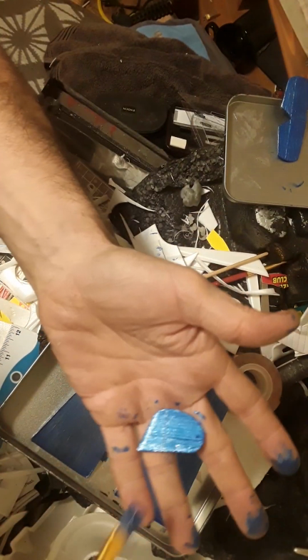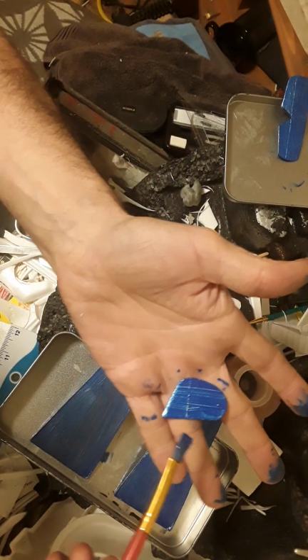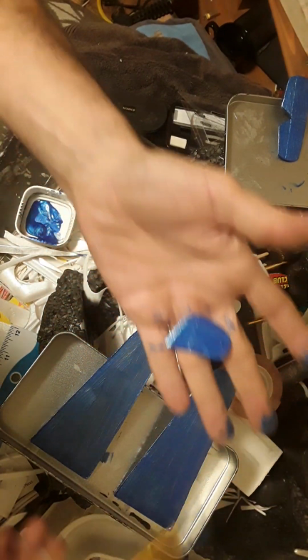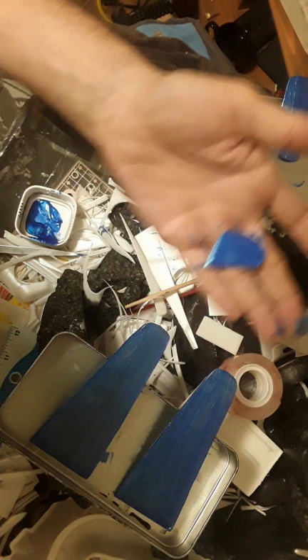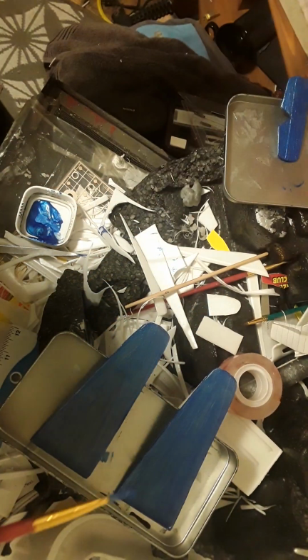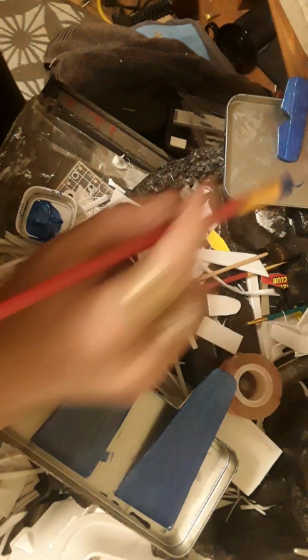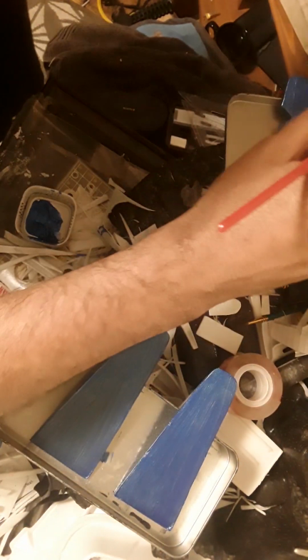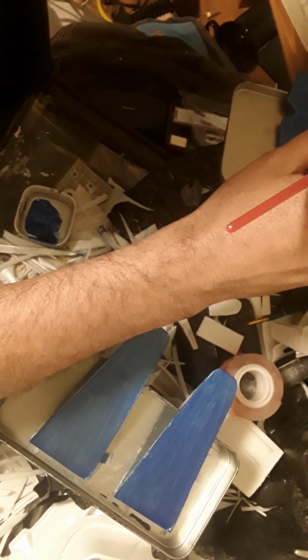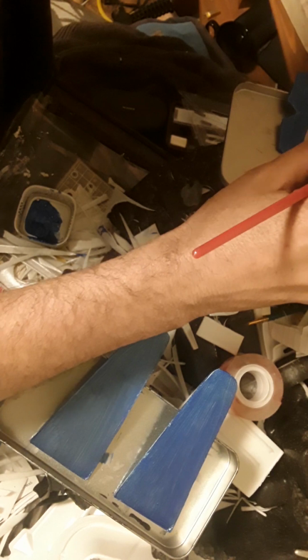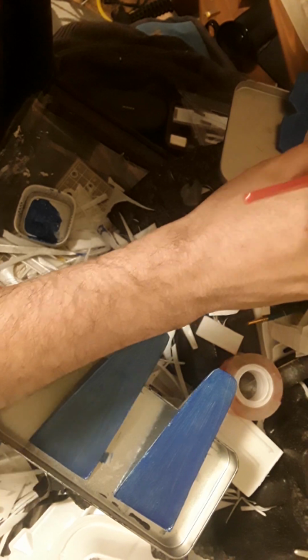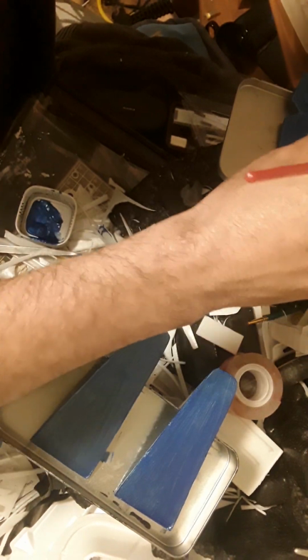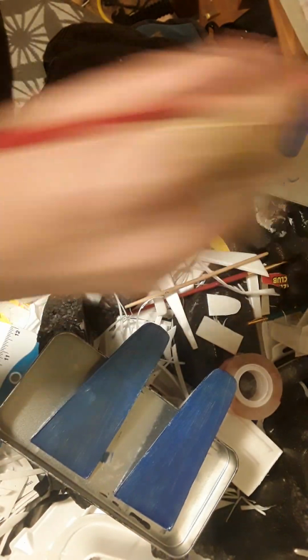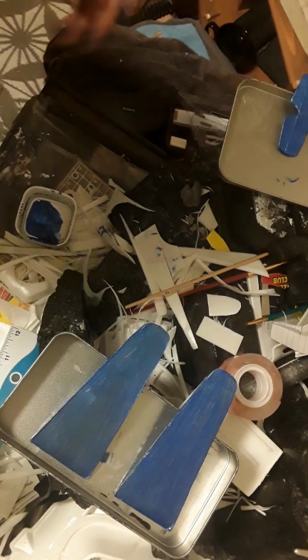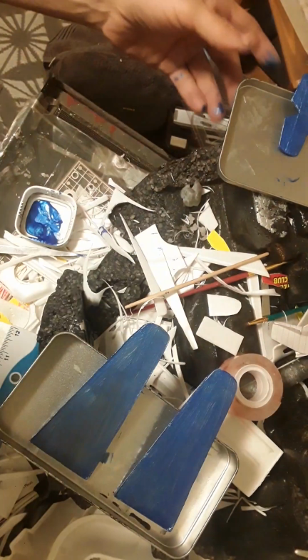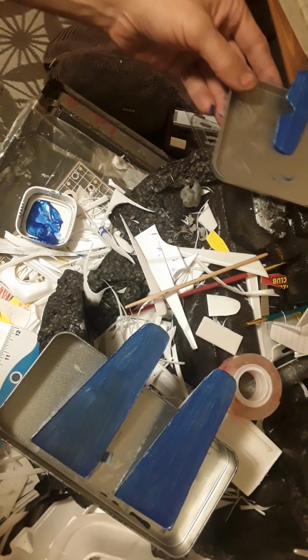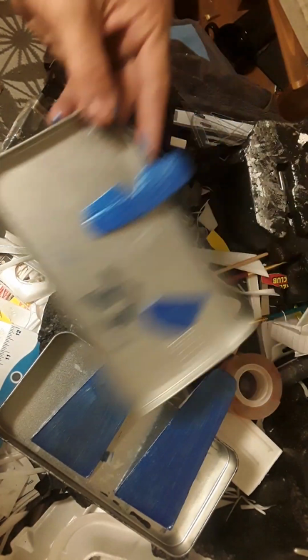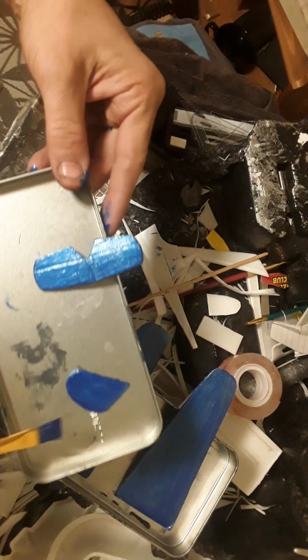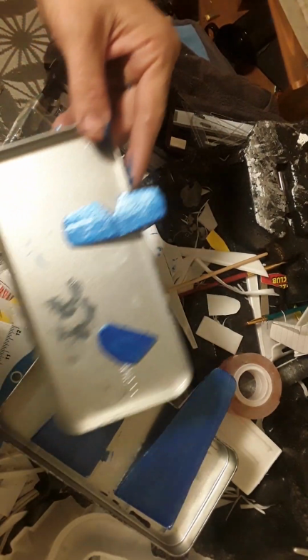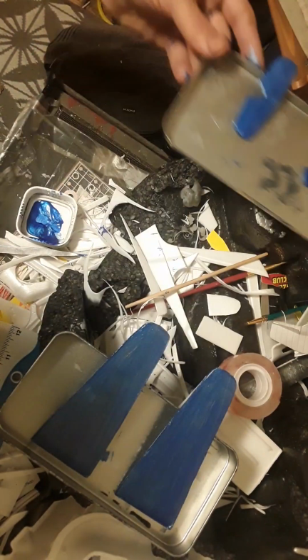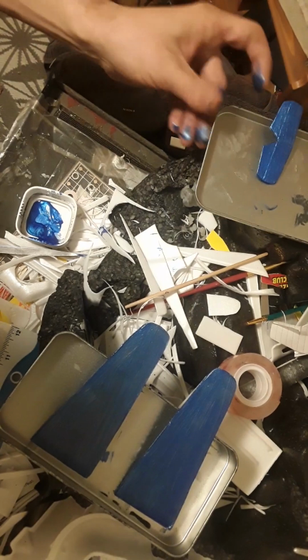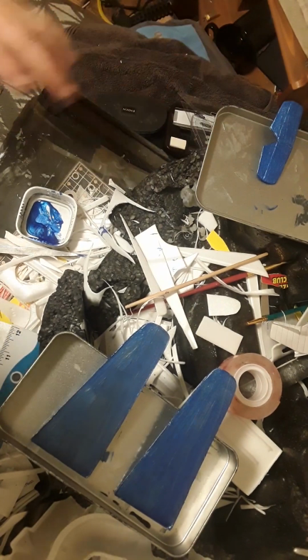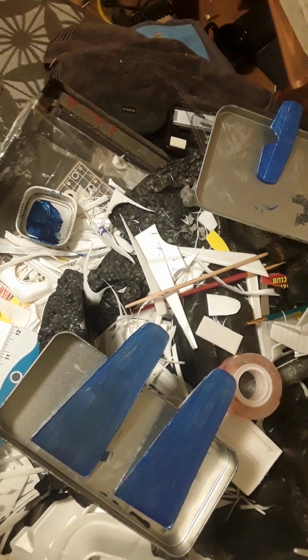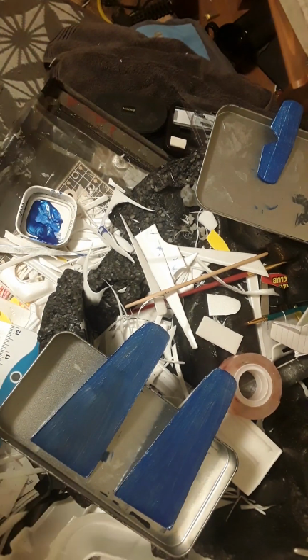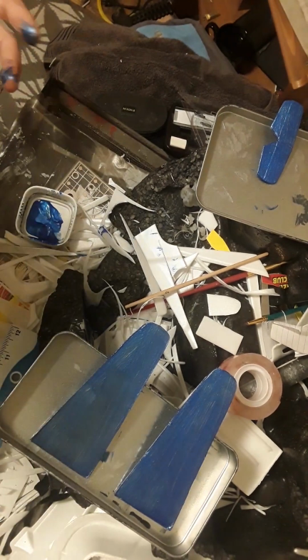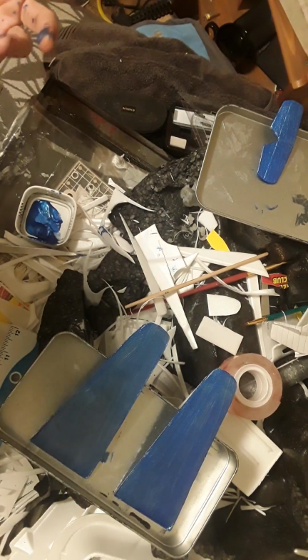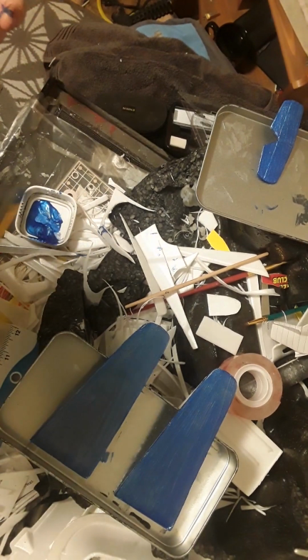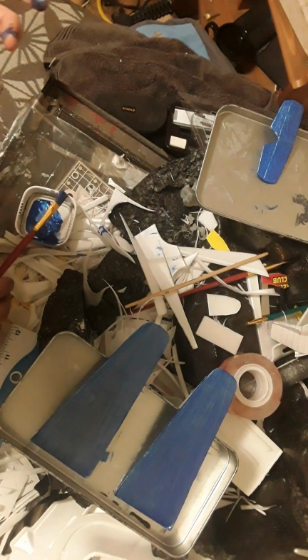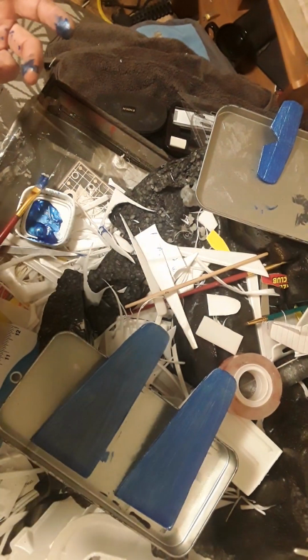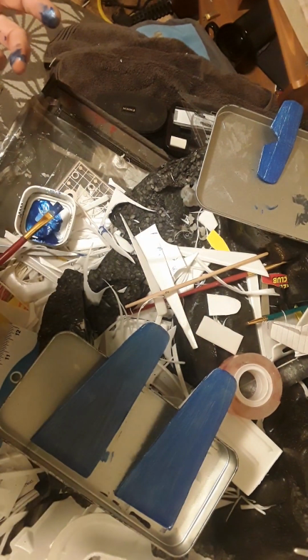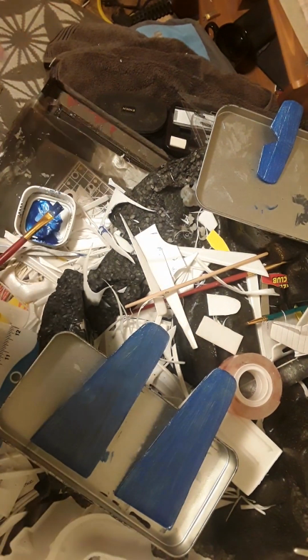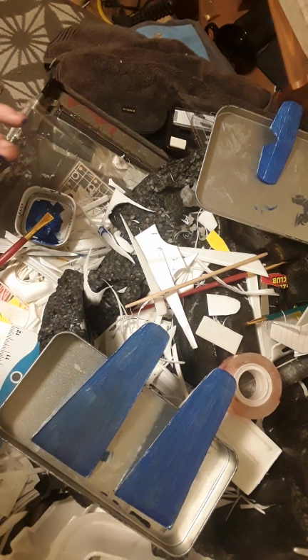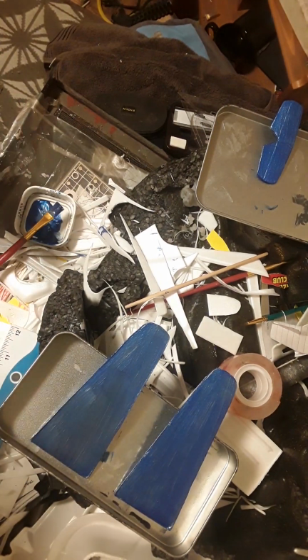I have that one side I don't have to worry about touching, so I'm going to coax it off with my brush, put it into the bottom of my tin, and there you go. You can already see that every layer this is just going to get darker.